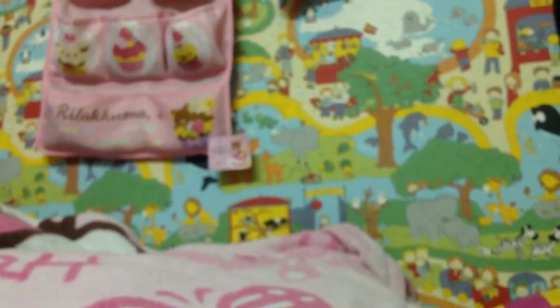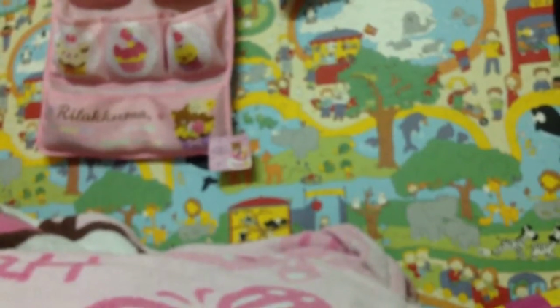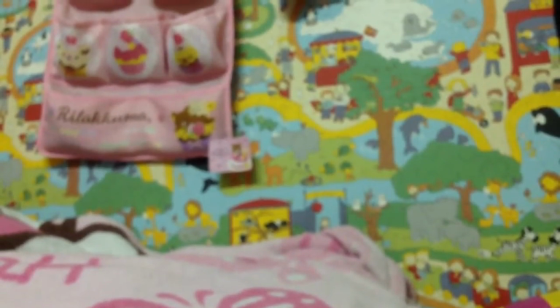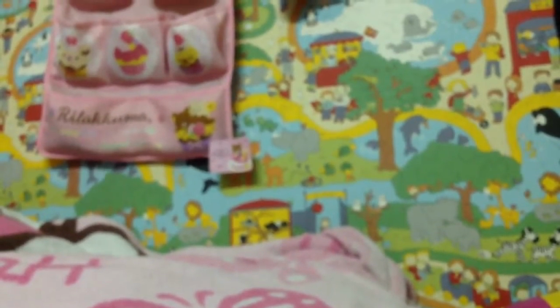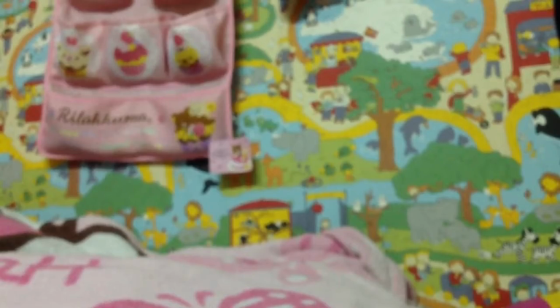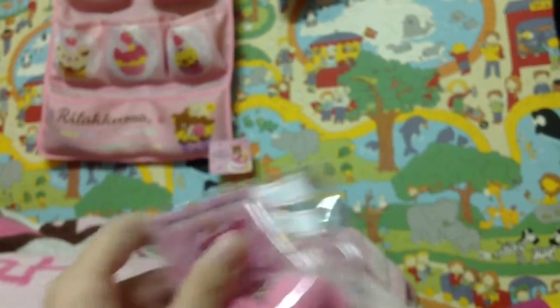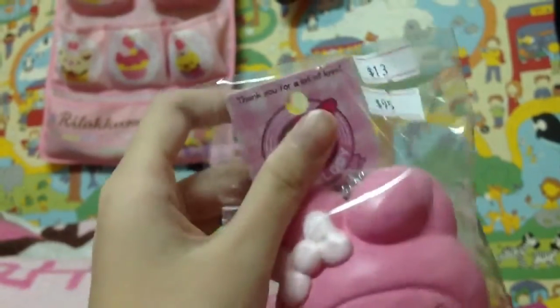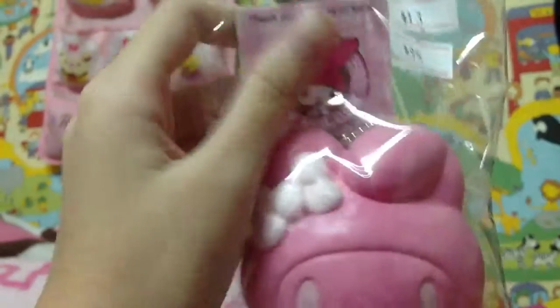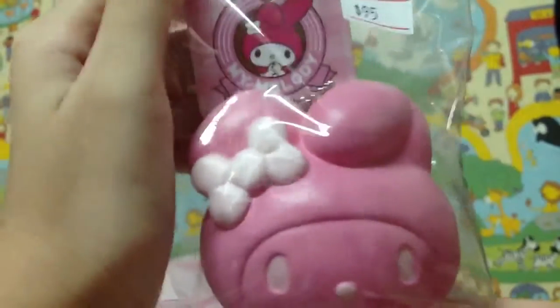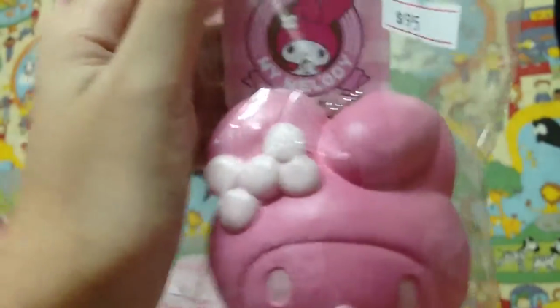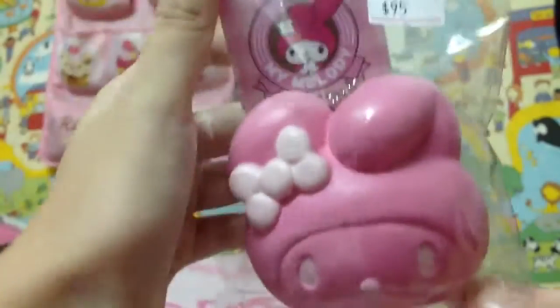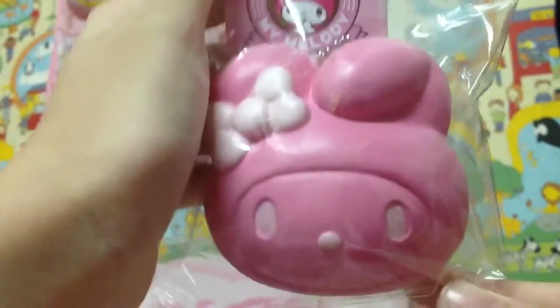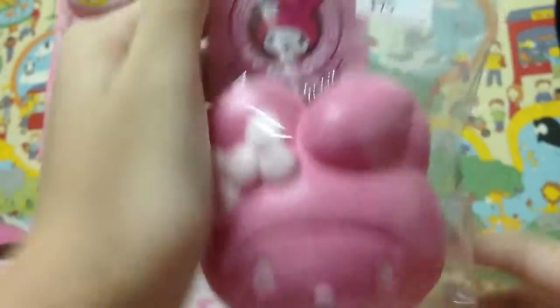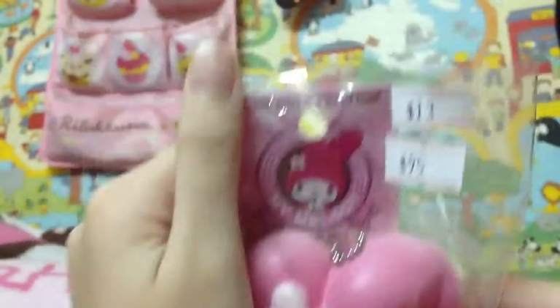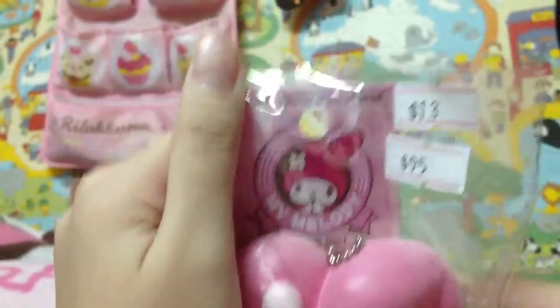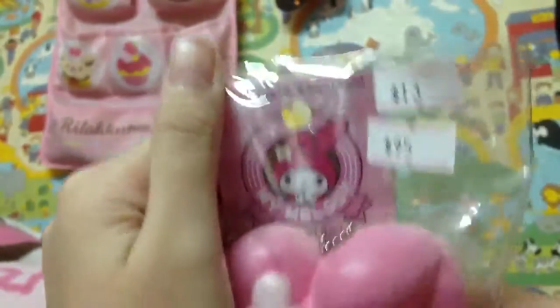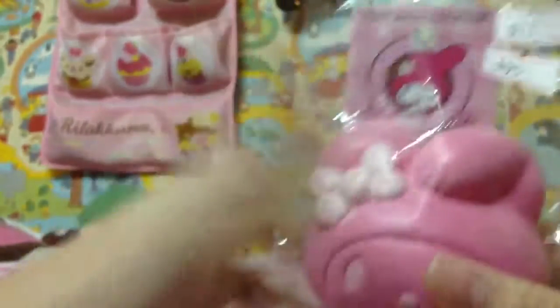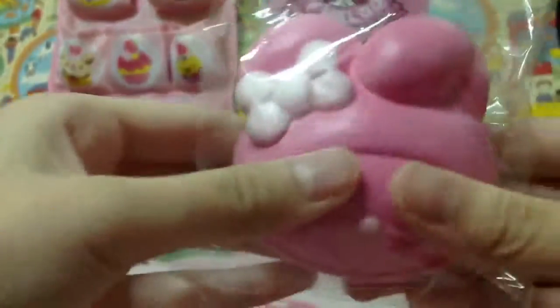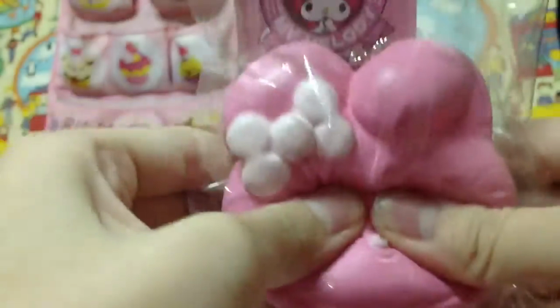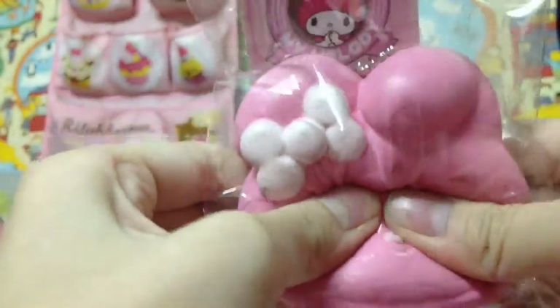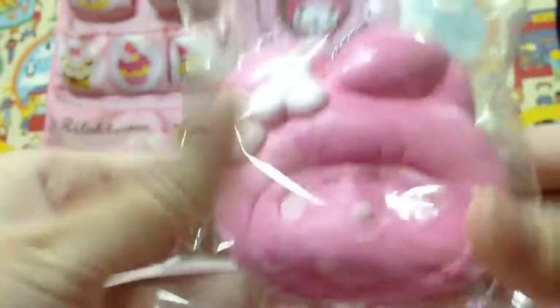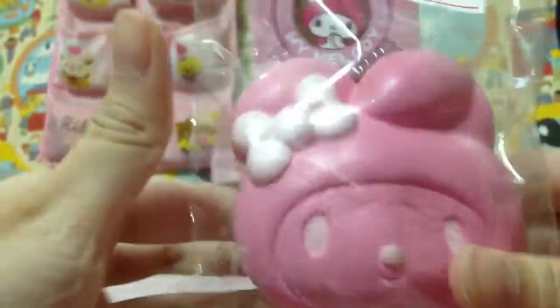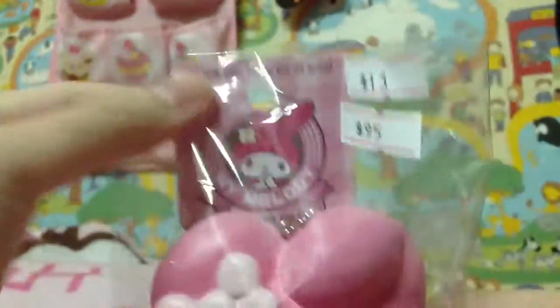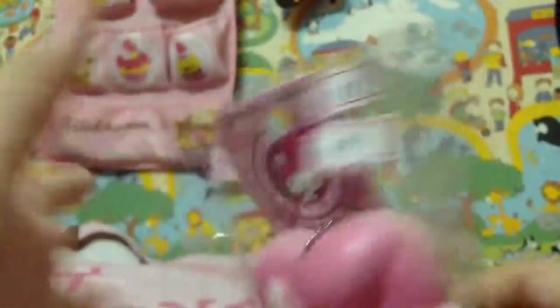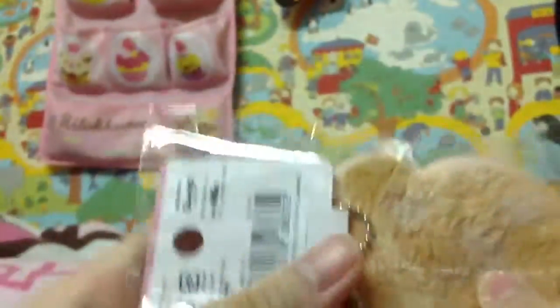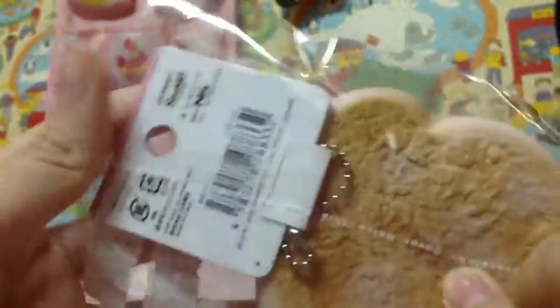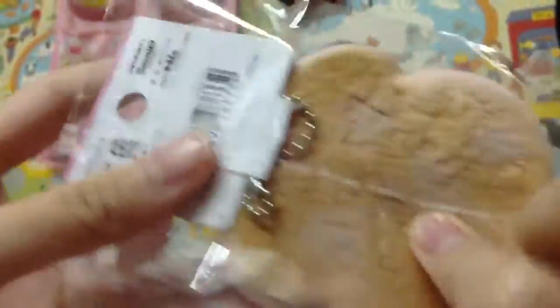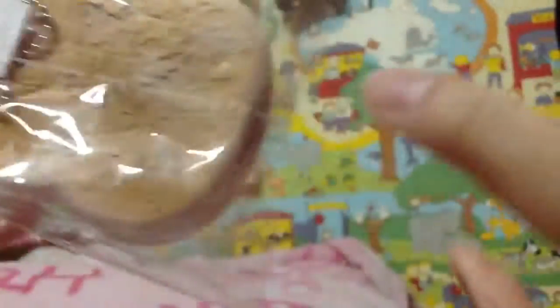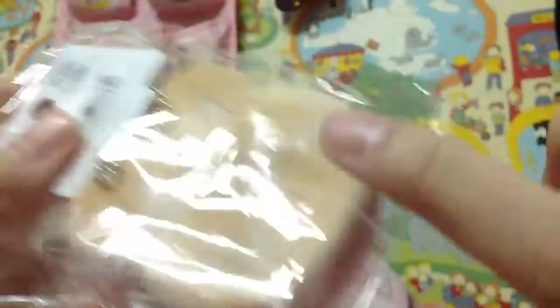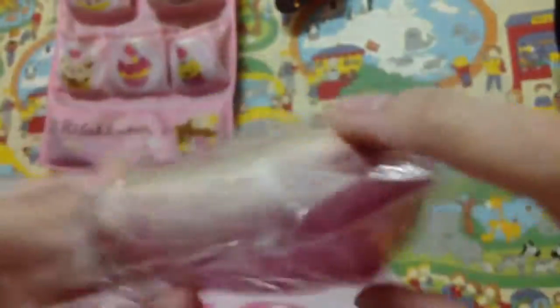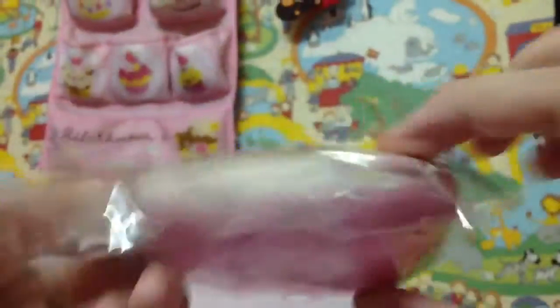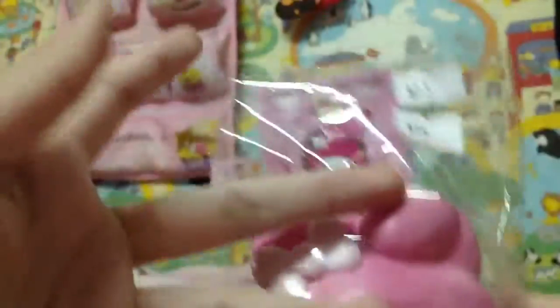This is a SuperDewer My Melody pink bun. It's going to be $13. It has the tag, texture, and license.